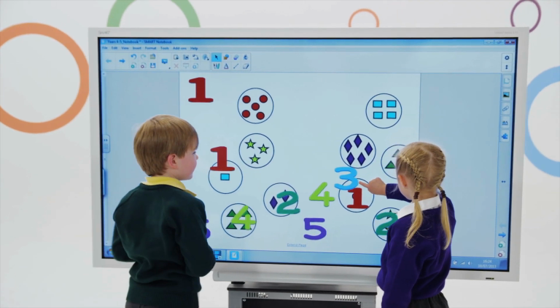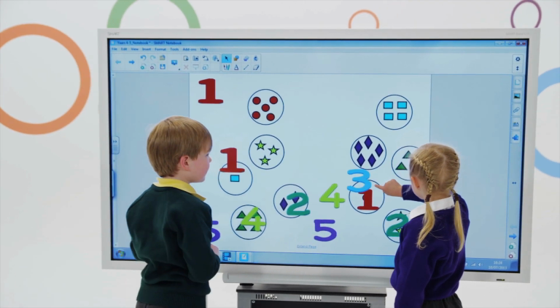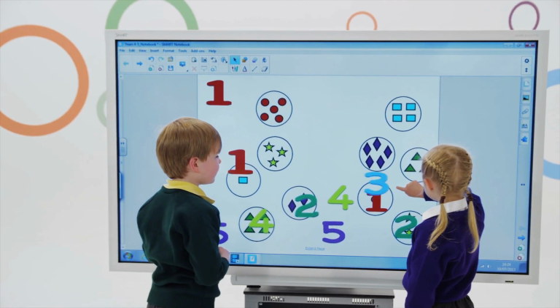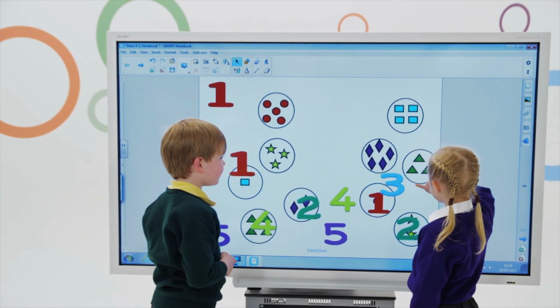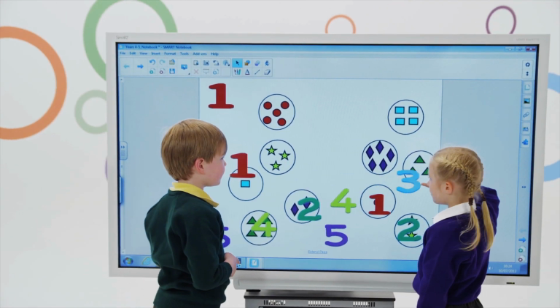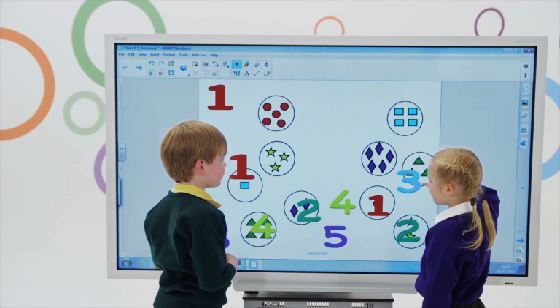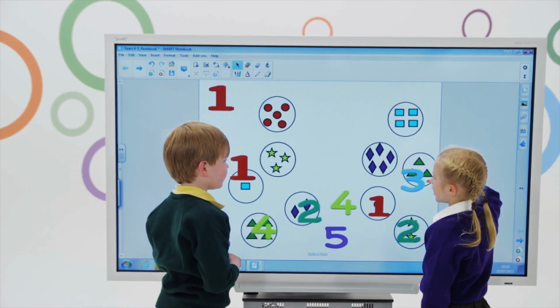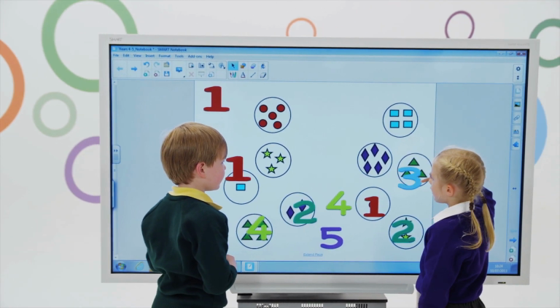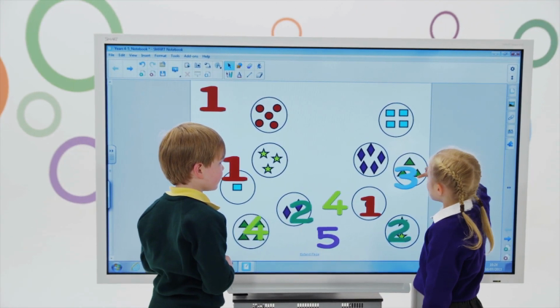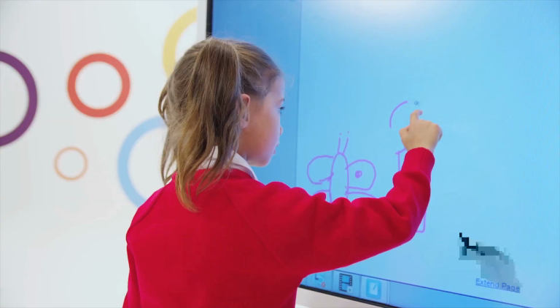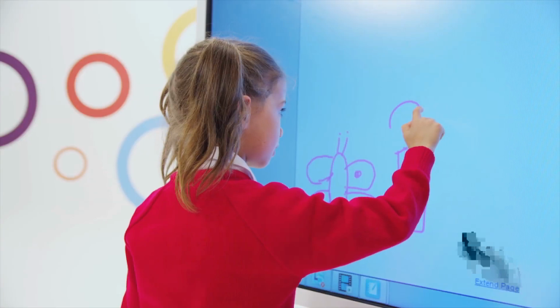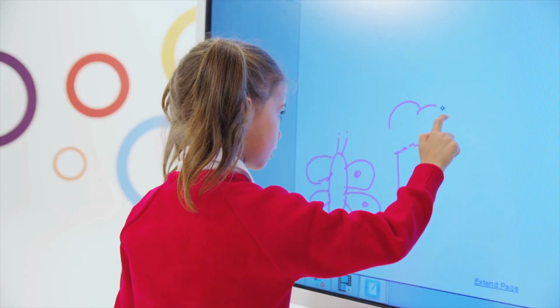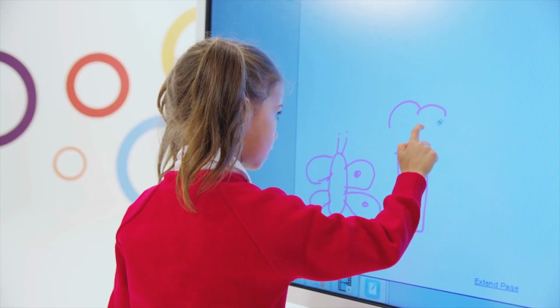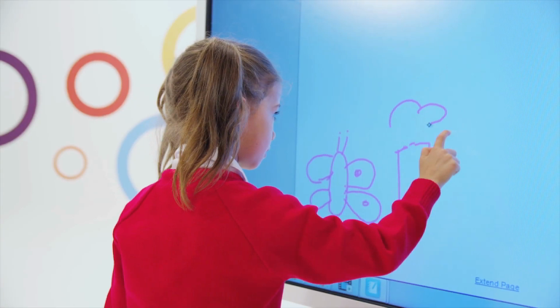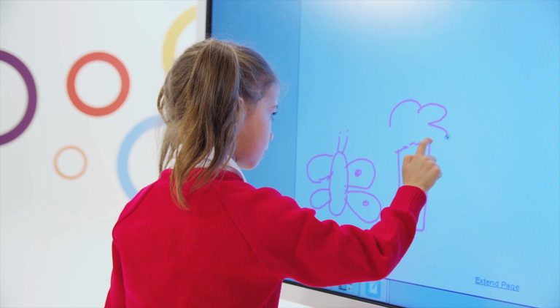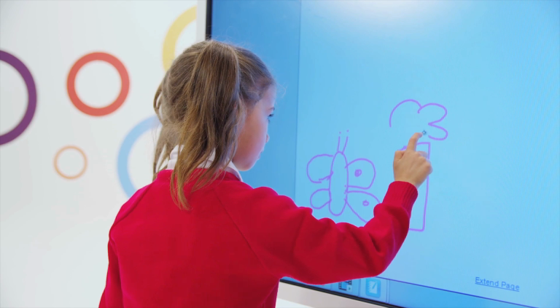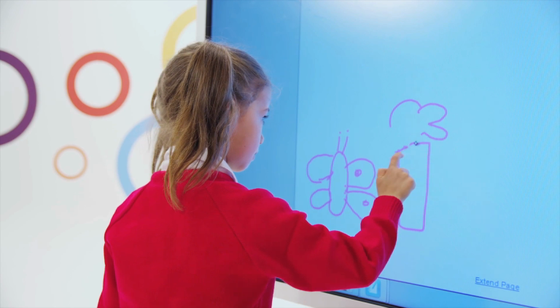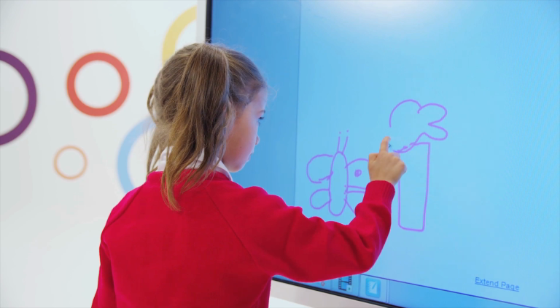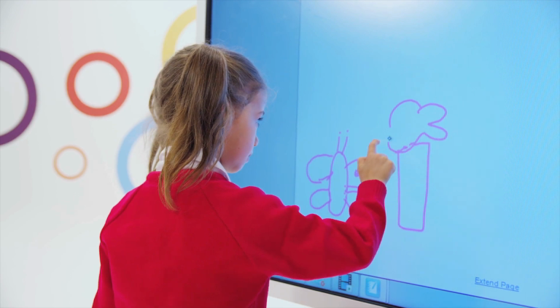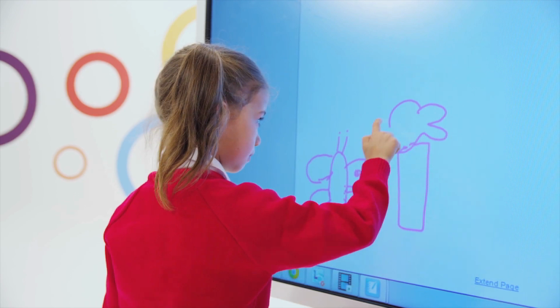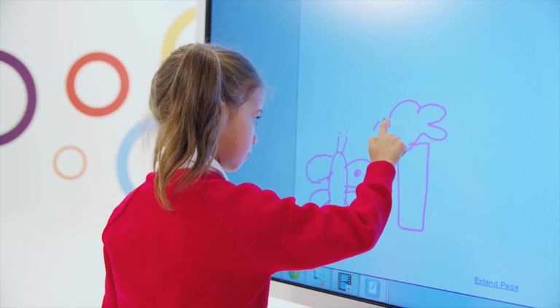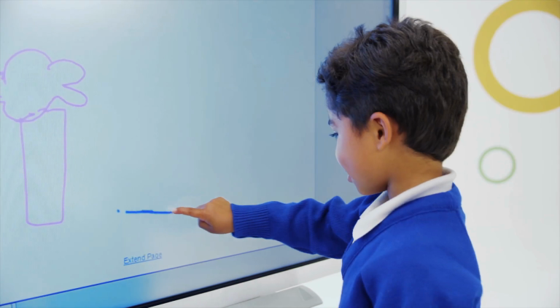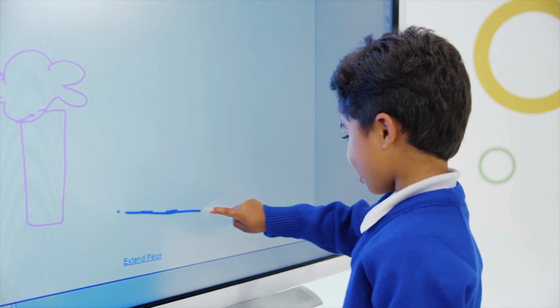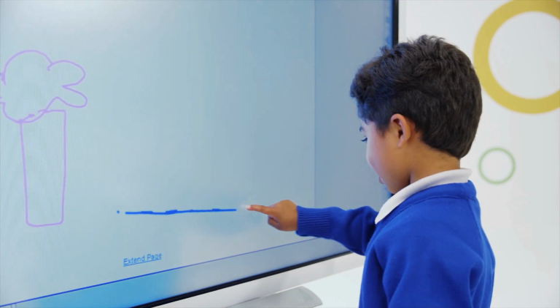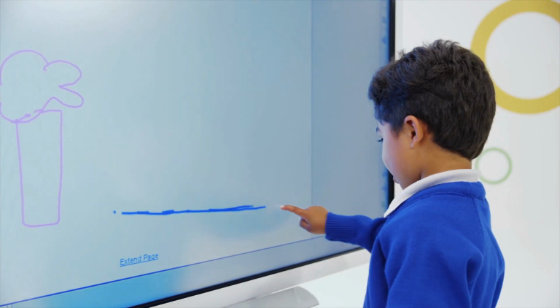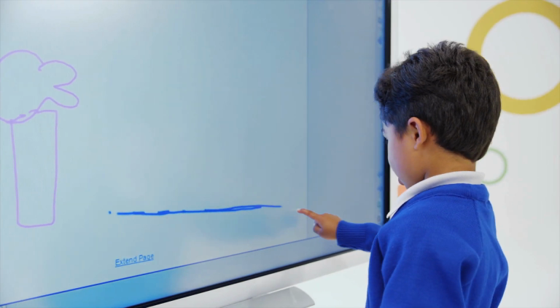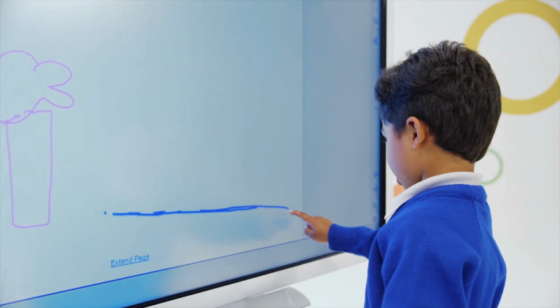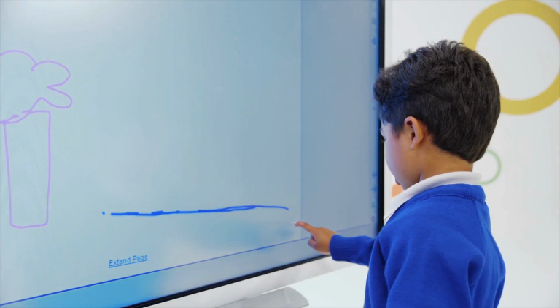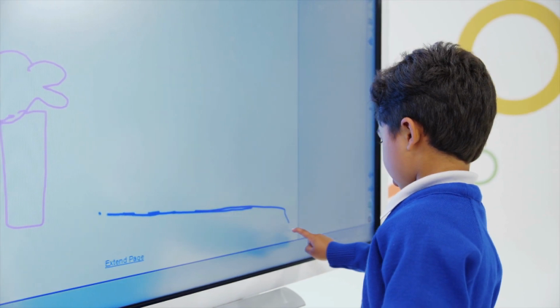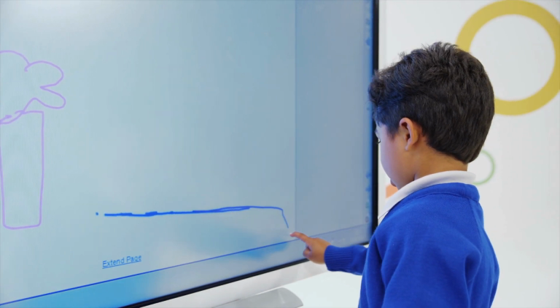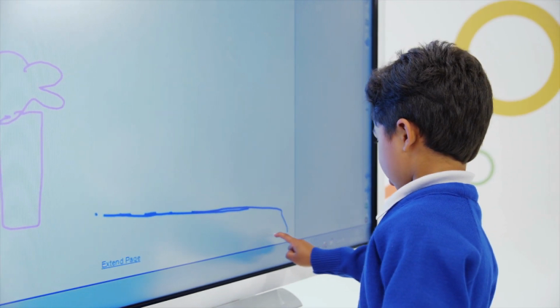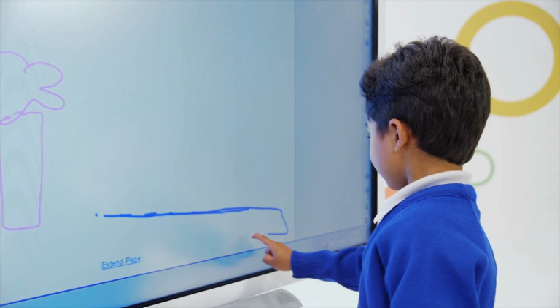Its precise eight-touch experience enables multiple users to simultaneously use their fingers or a pen to write, draw, and interact with content.